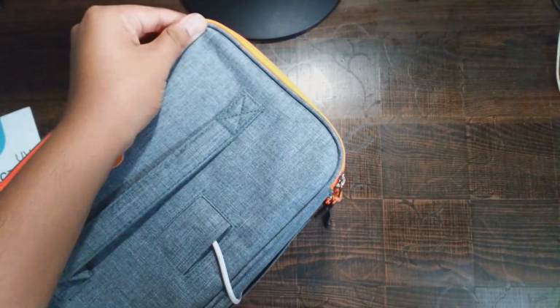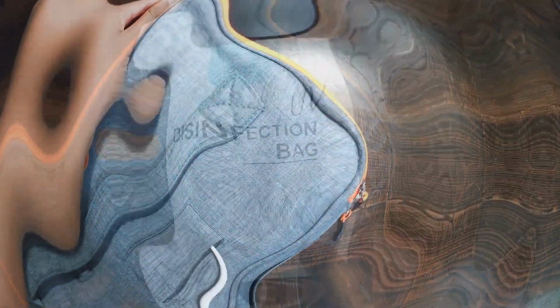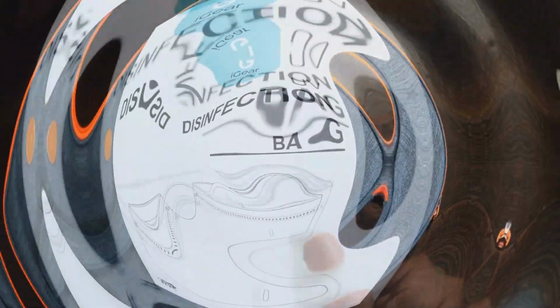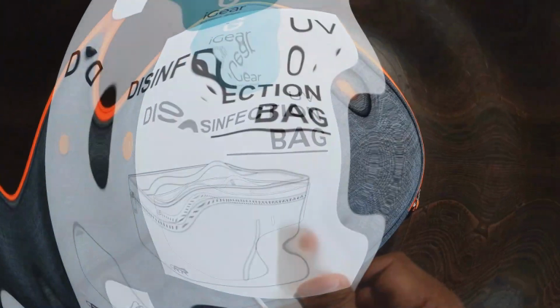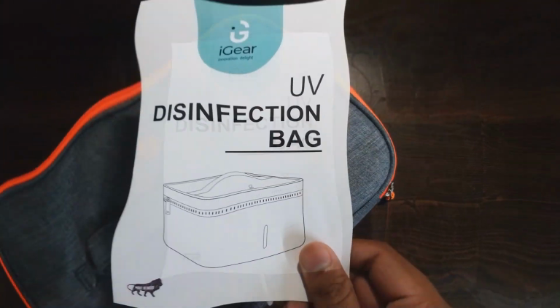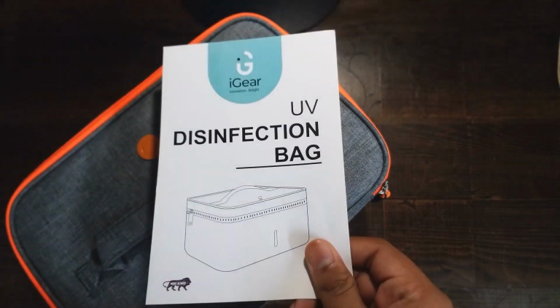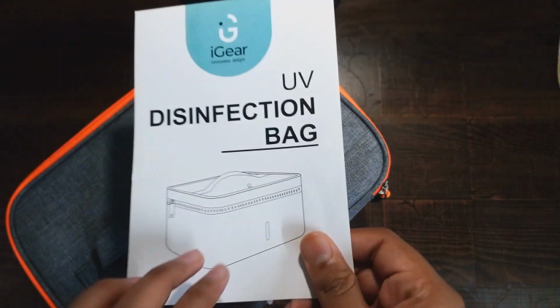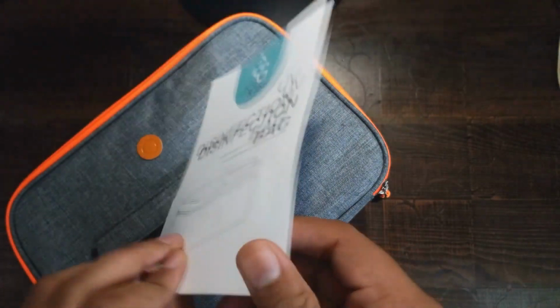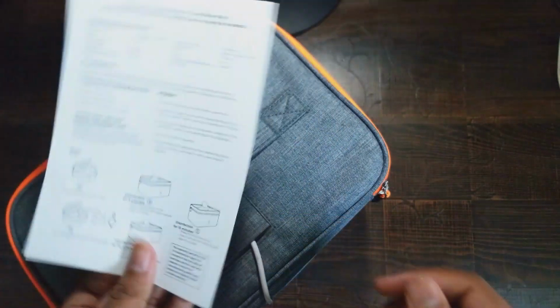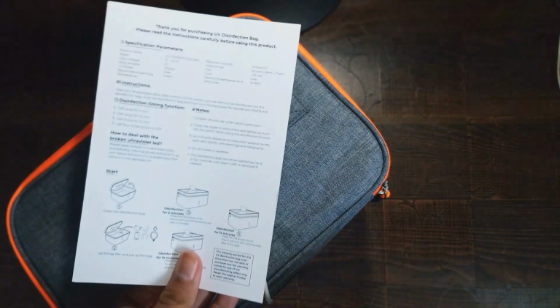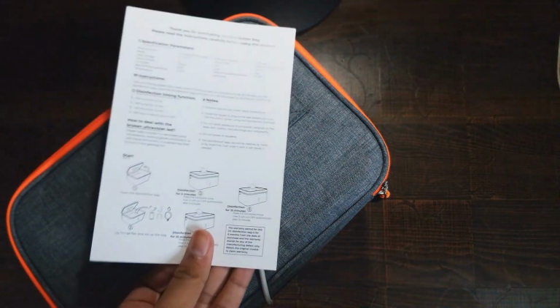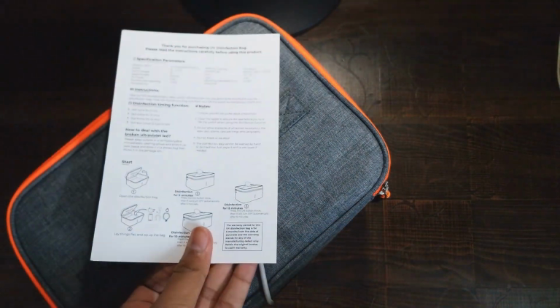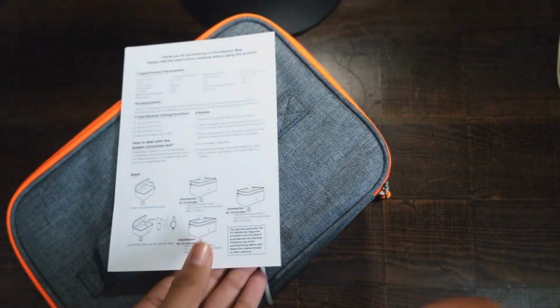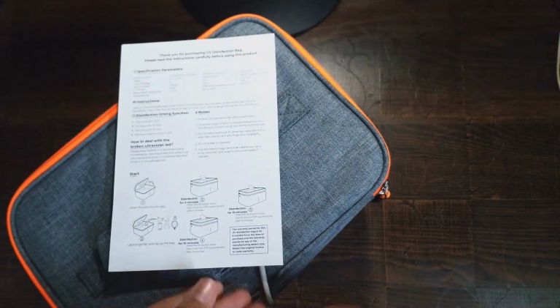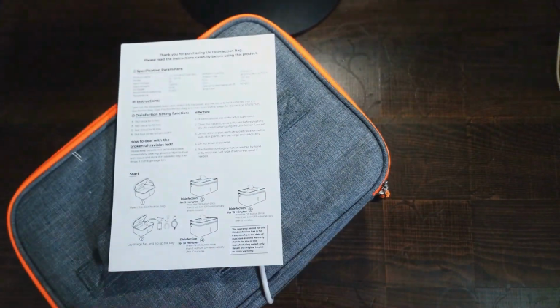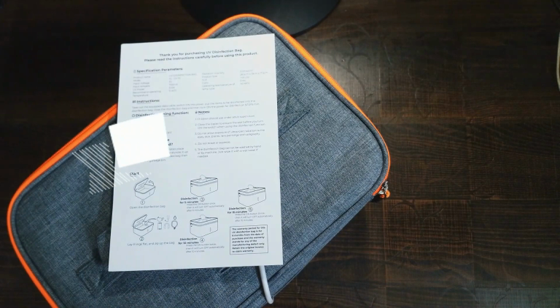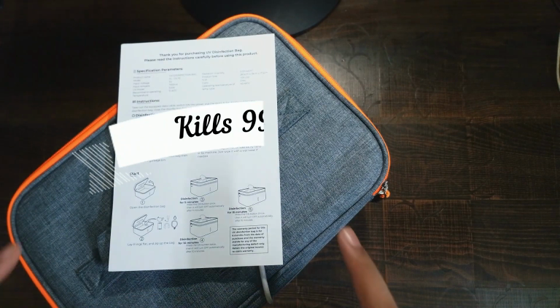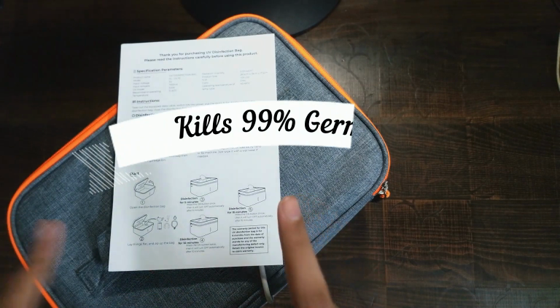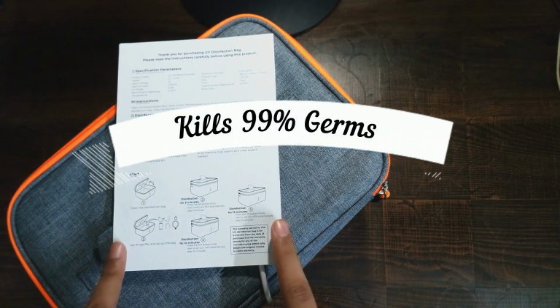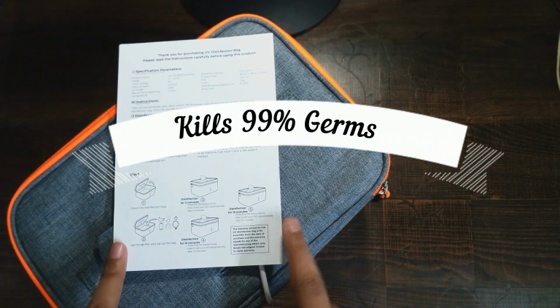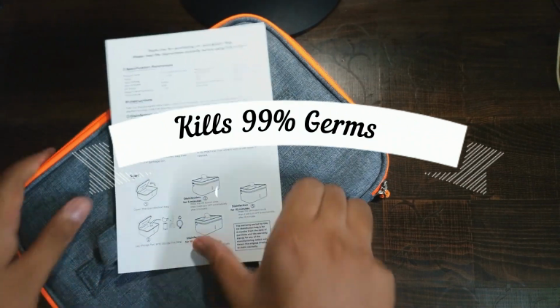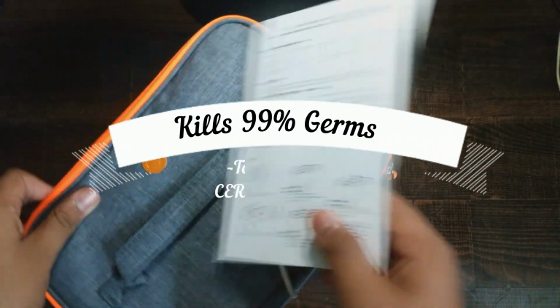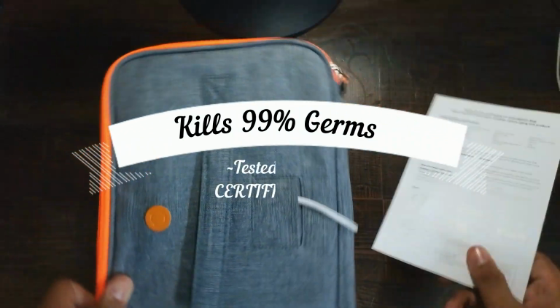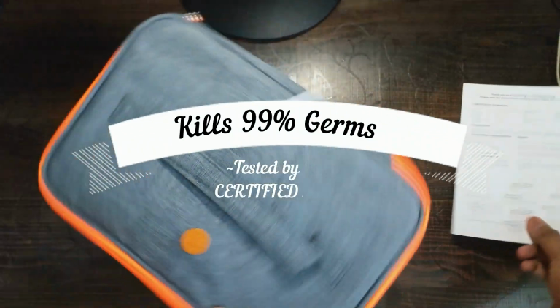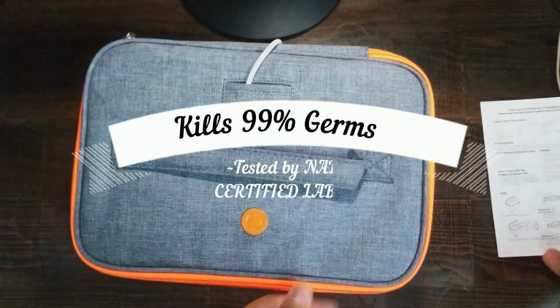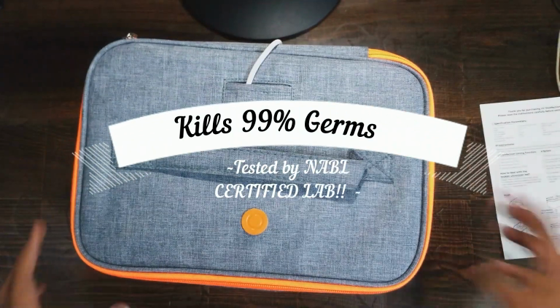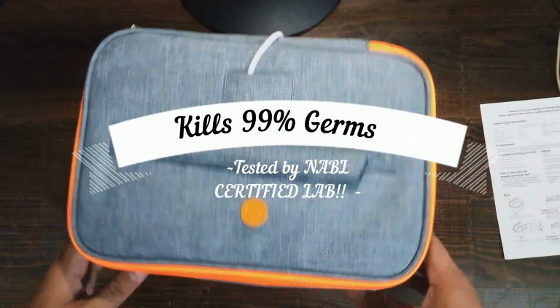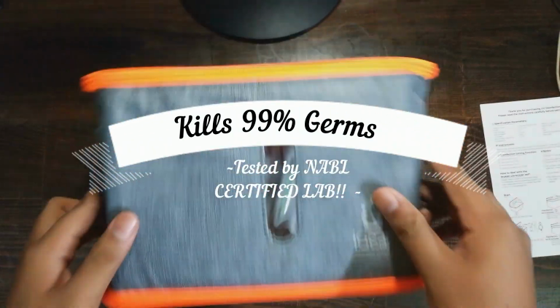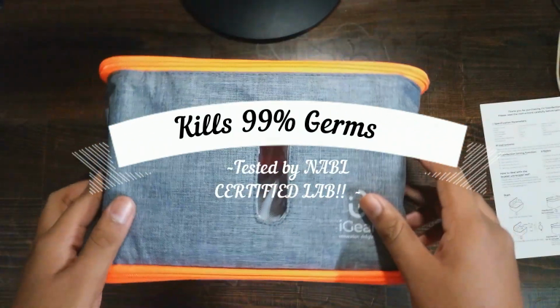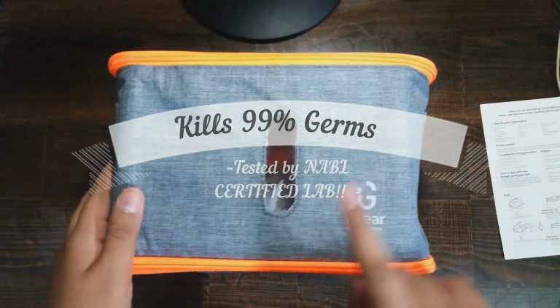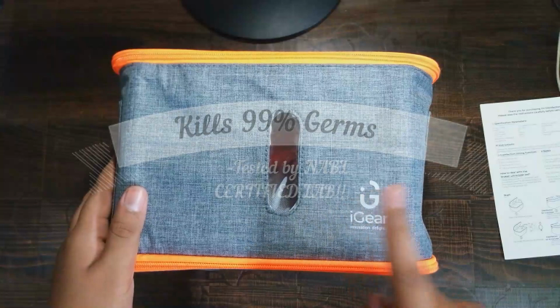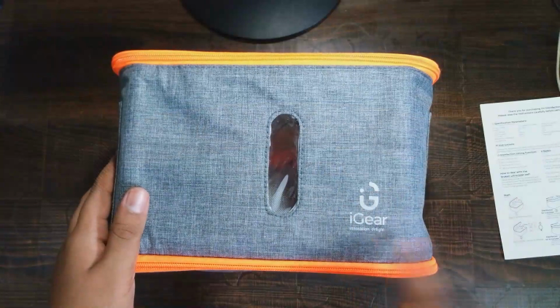One more thing — this is not only recommended by top doctors, but also kills 99% of germs as per tests done by a NABL certified lab.